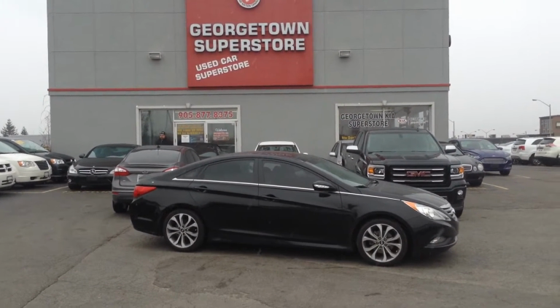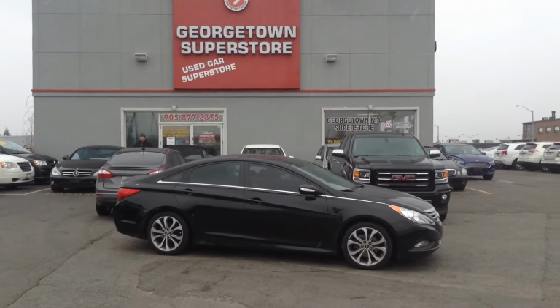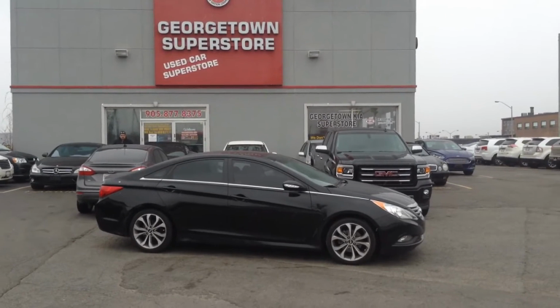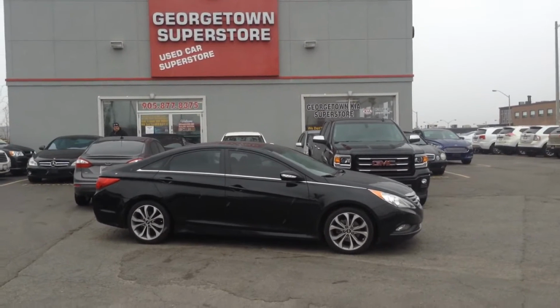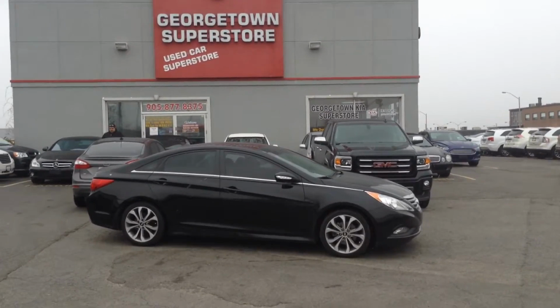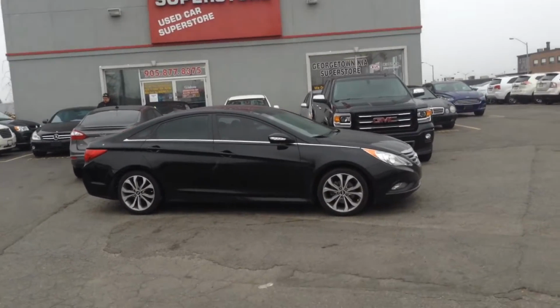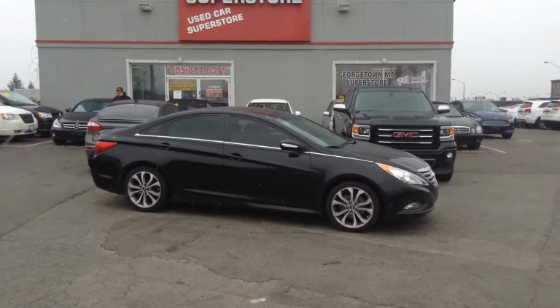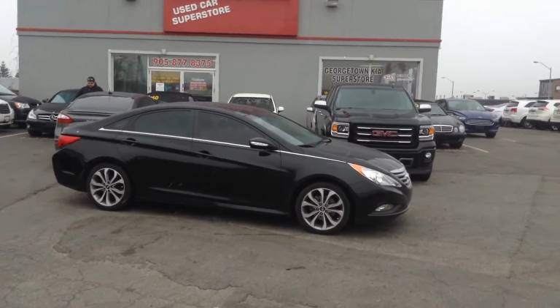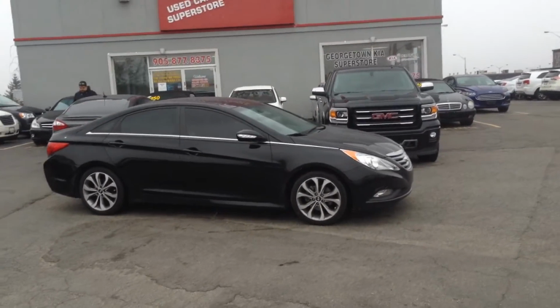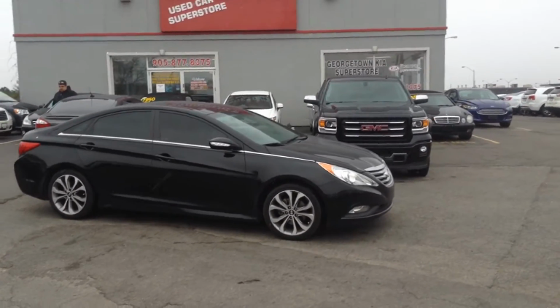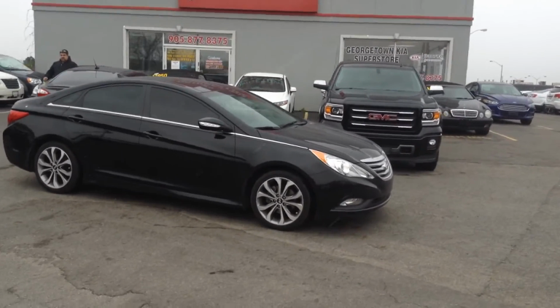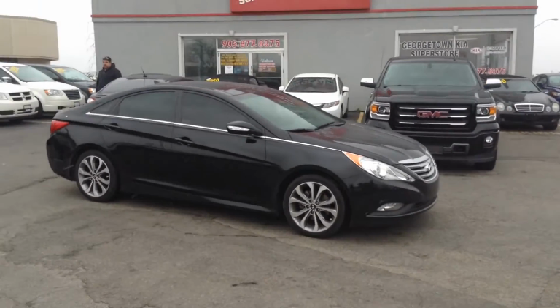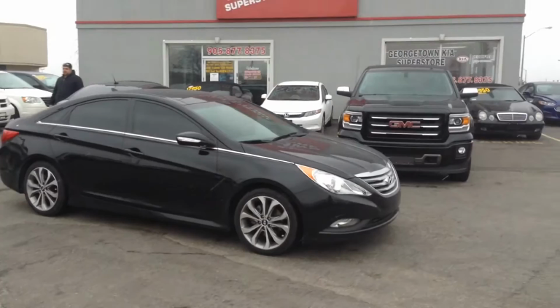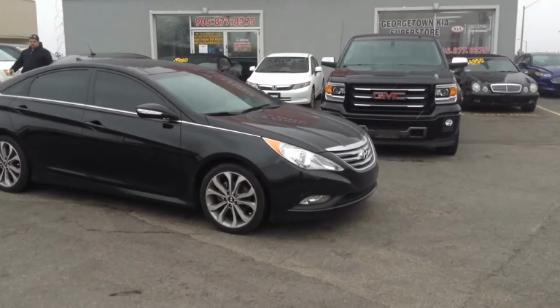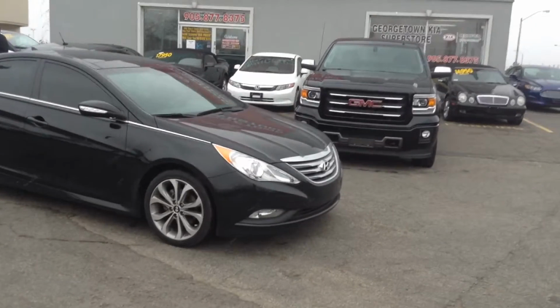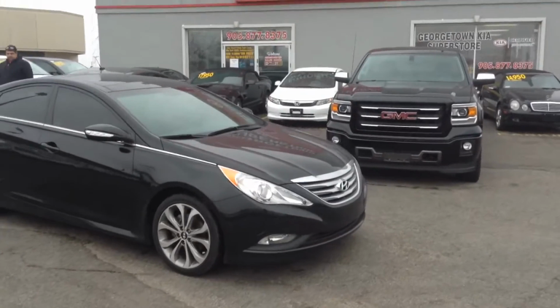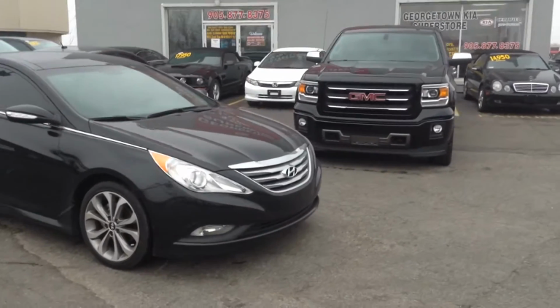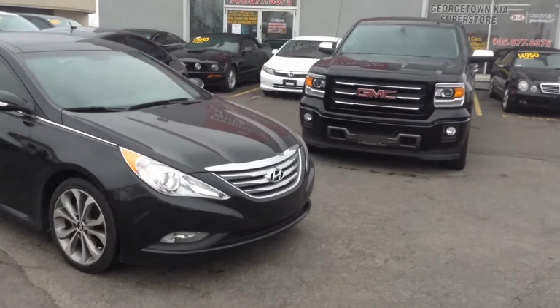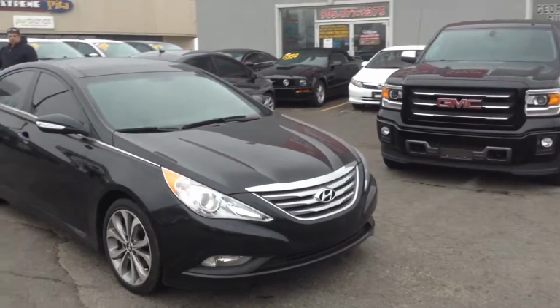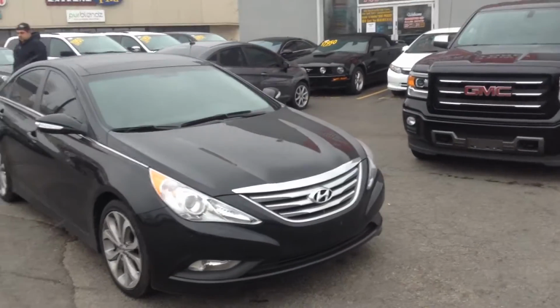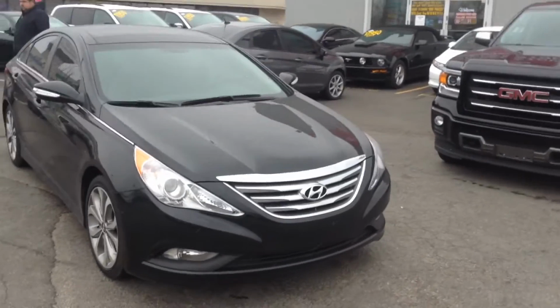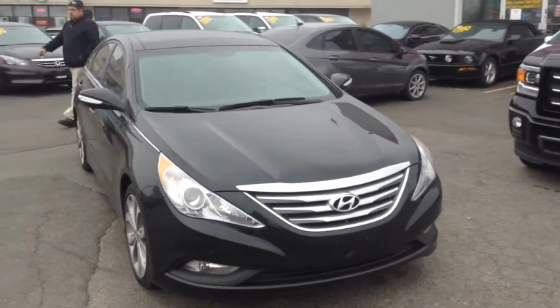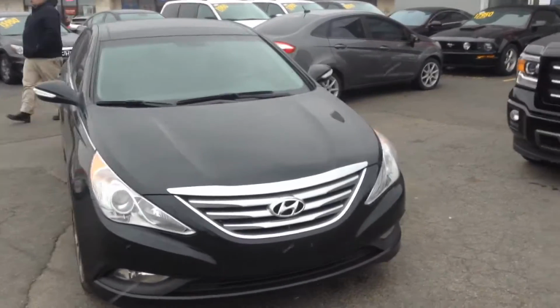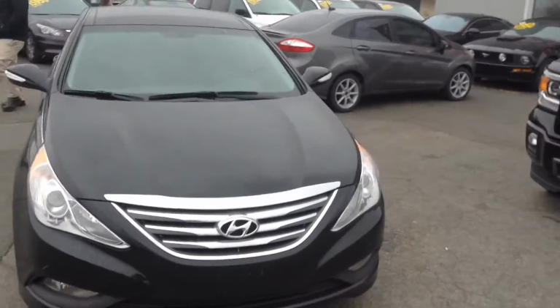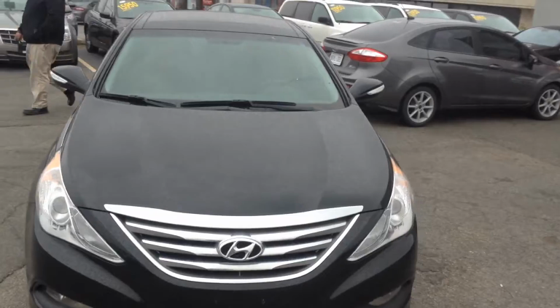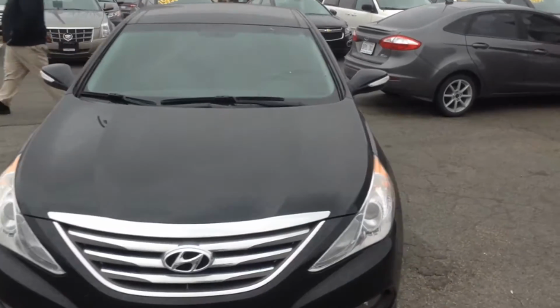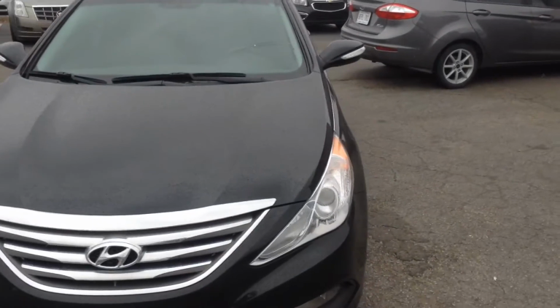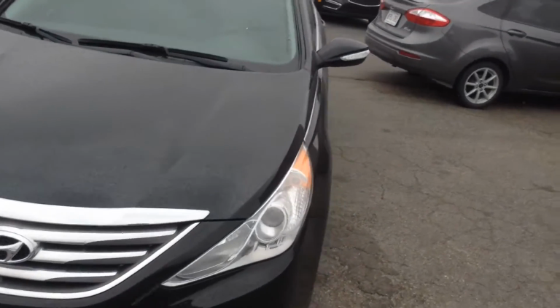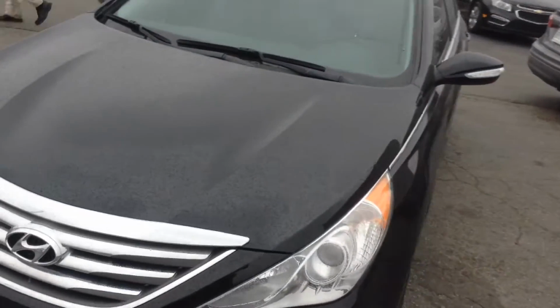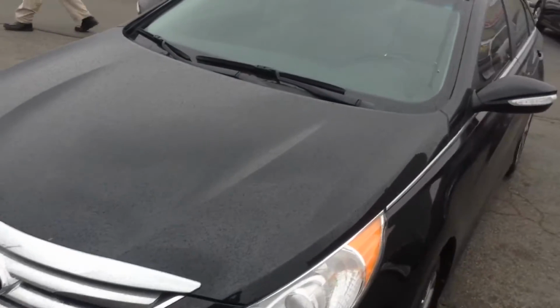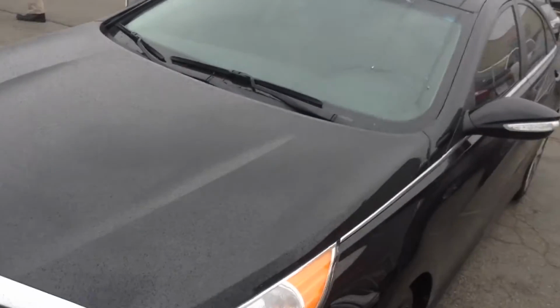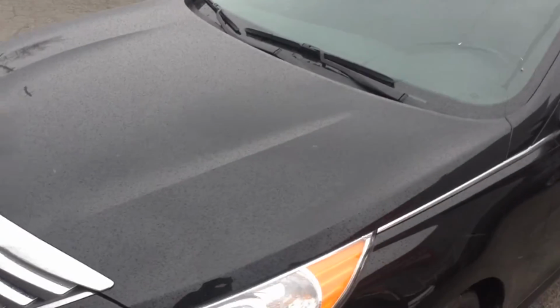Today we are looking at a beautiful 2014 Hyundai Sonata. This vehicle is in absolutely fantastic condition with only 42,000 kilometres on it. Right now we're having a look at the exterior.